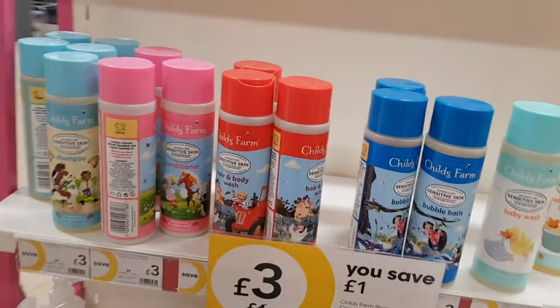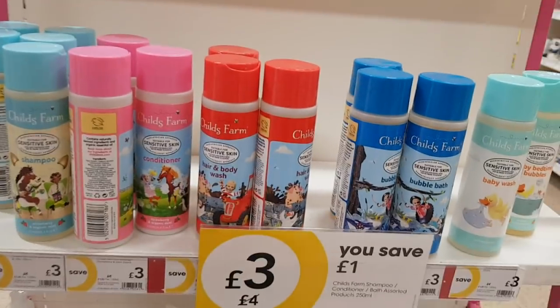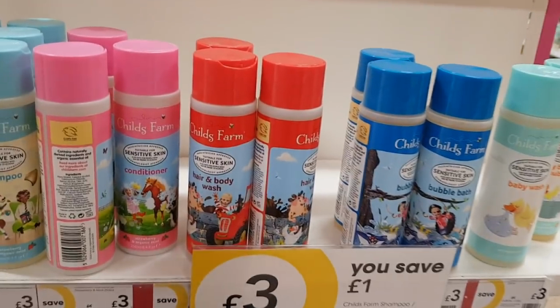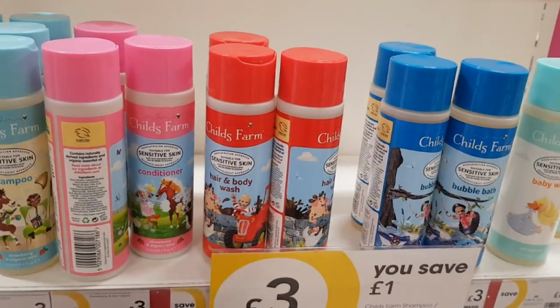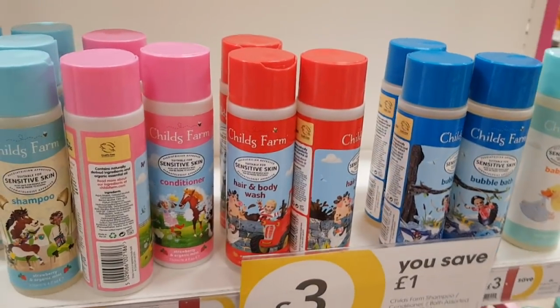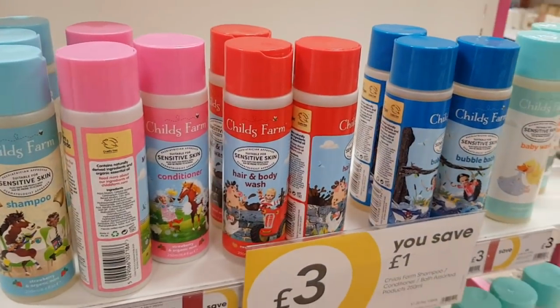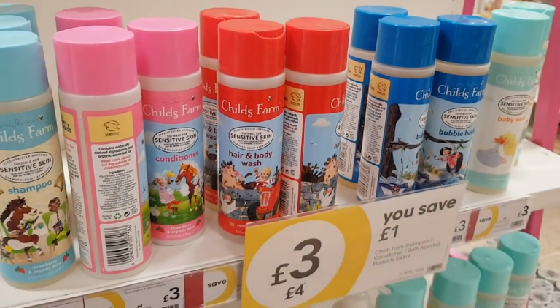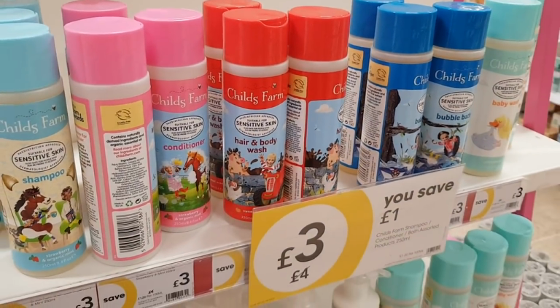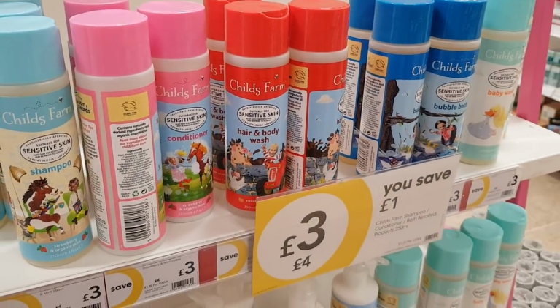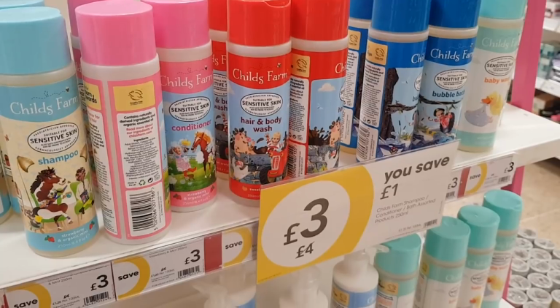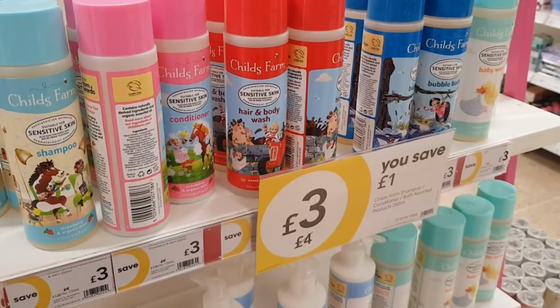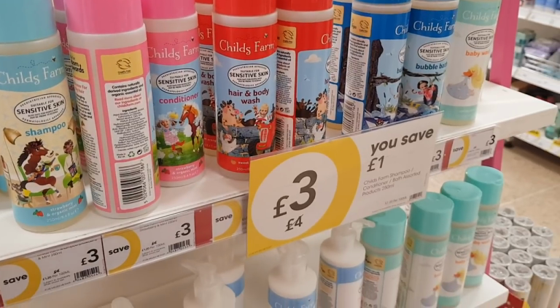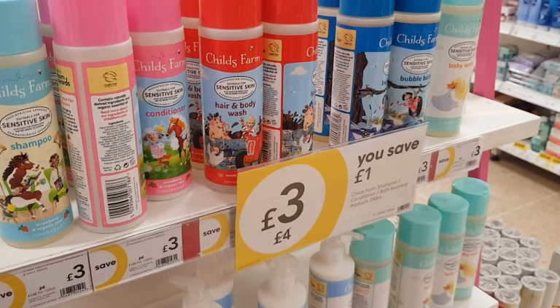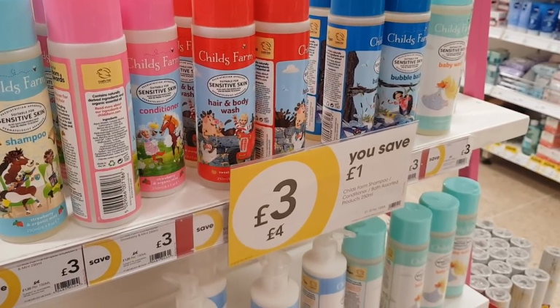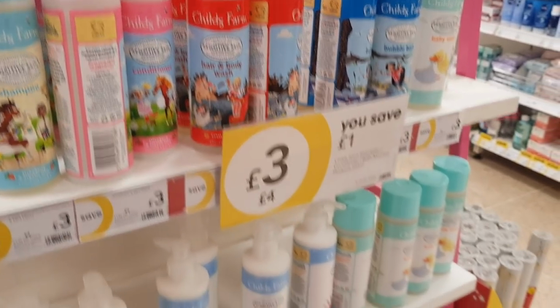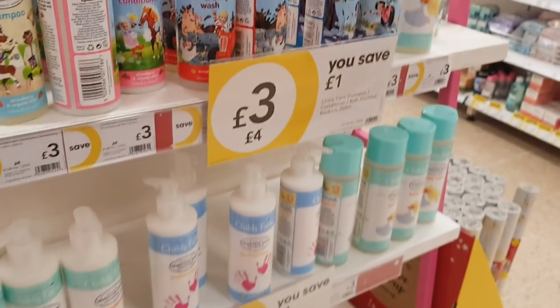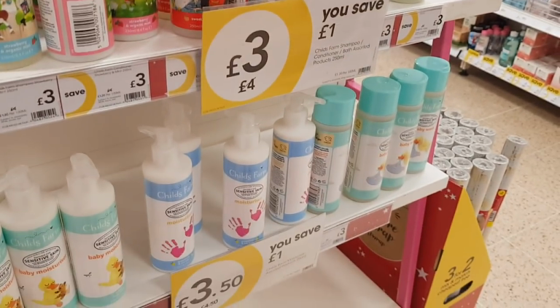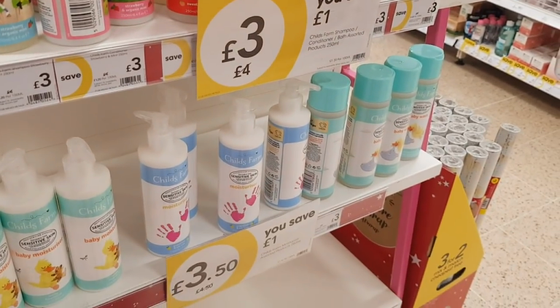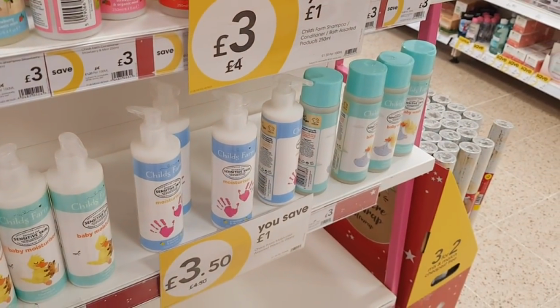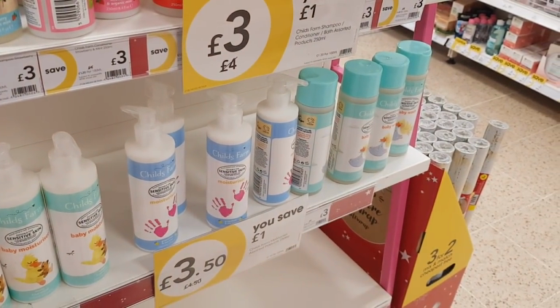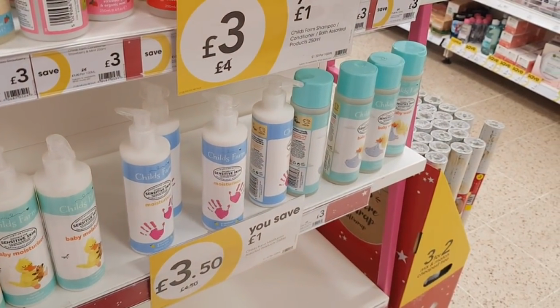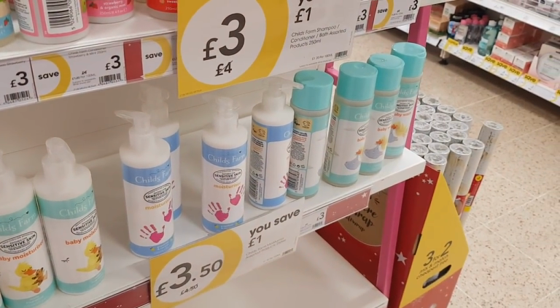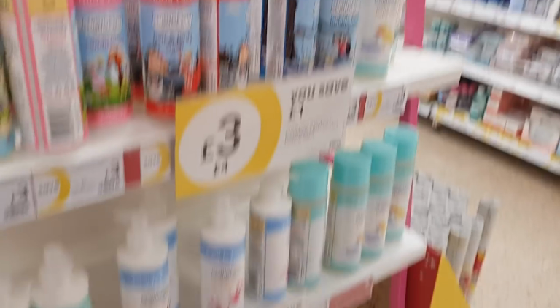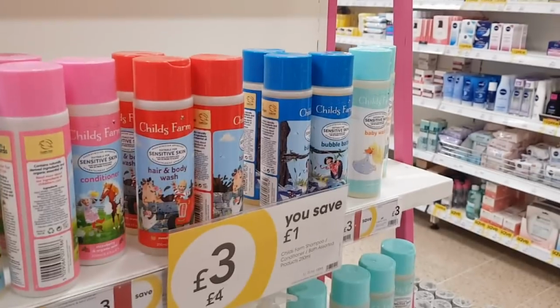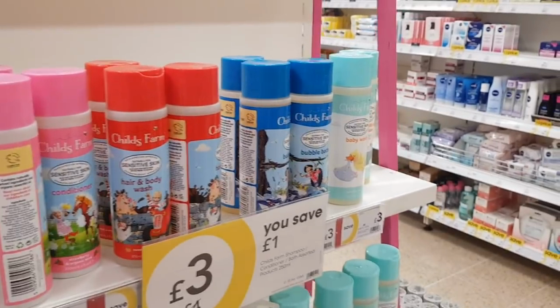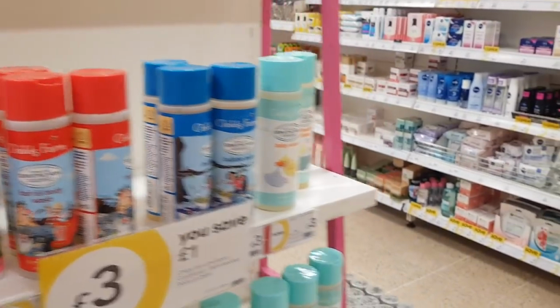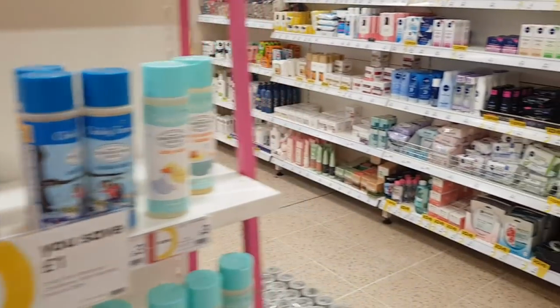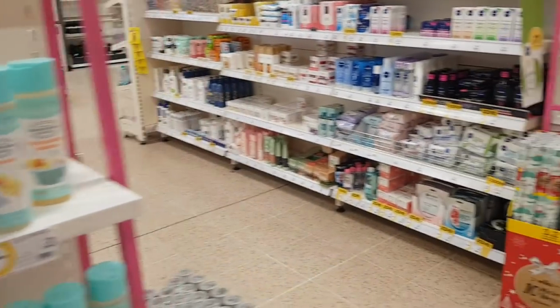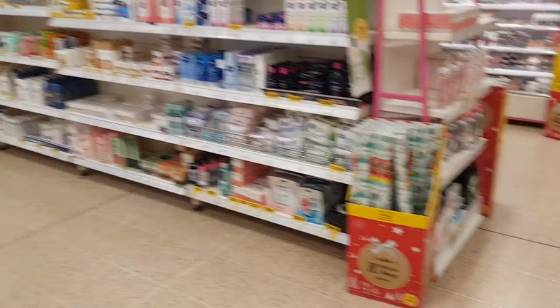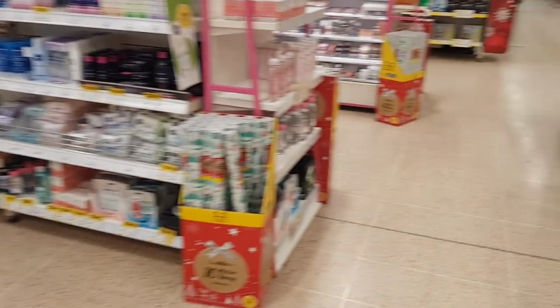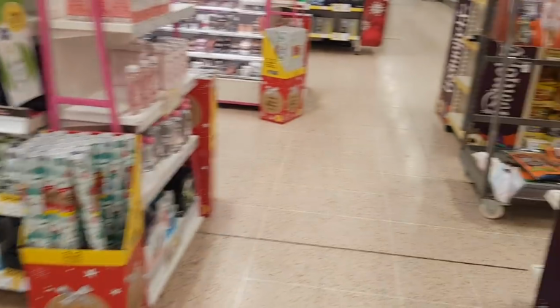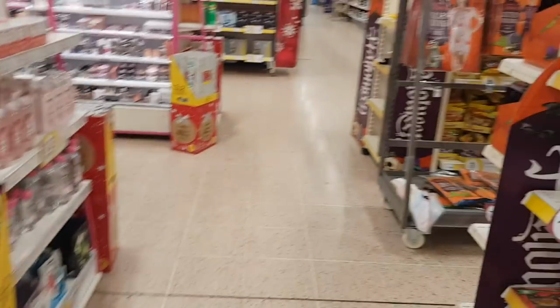I know this is technically not Christmas, but as you come in they've got this child's farm for three pounds — it used to be four — and then 3.50 for the moisturizer, so Chloe uses that for Alfie. I thought I'd just show you that on the way.